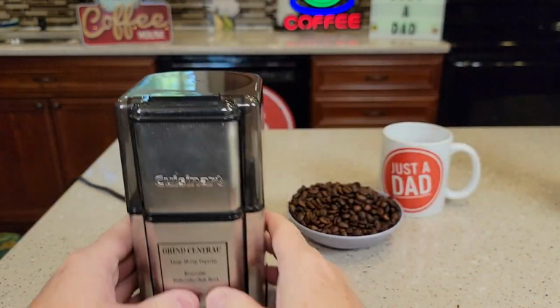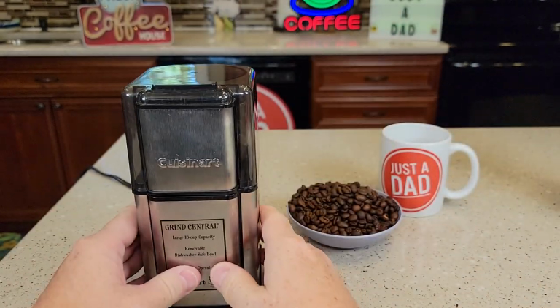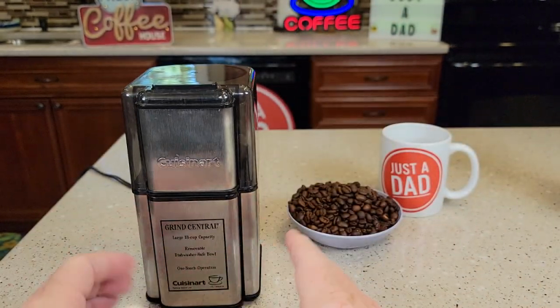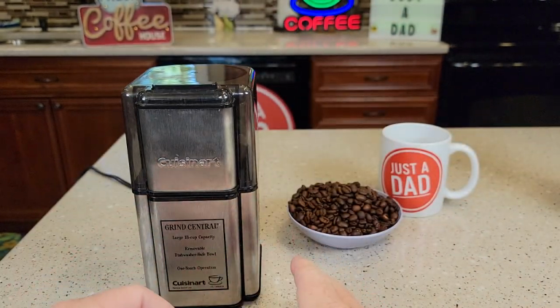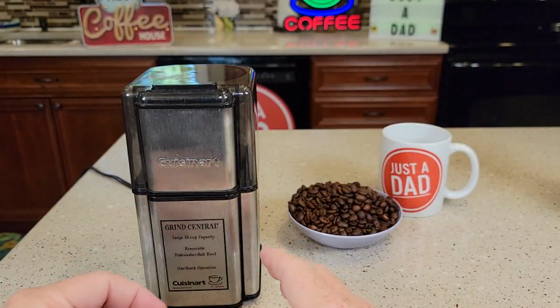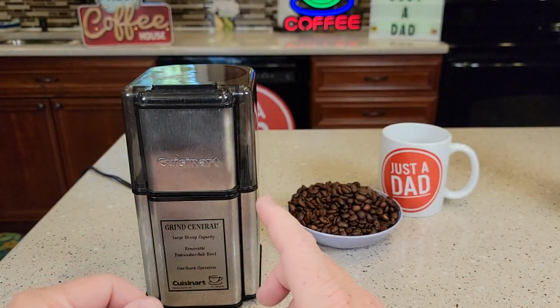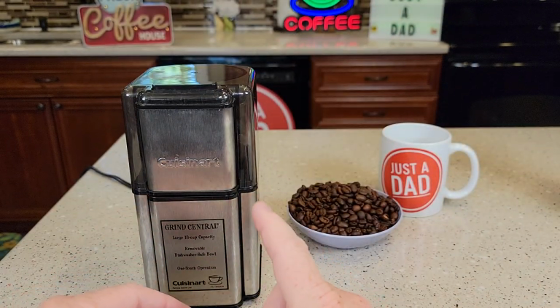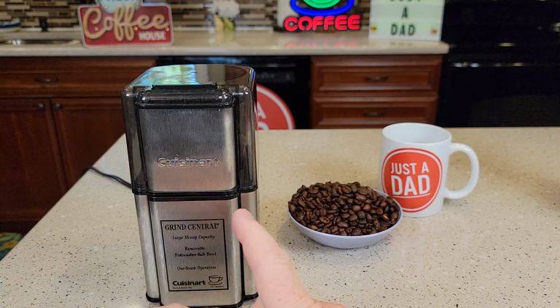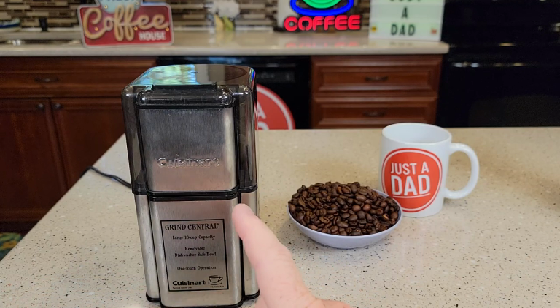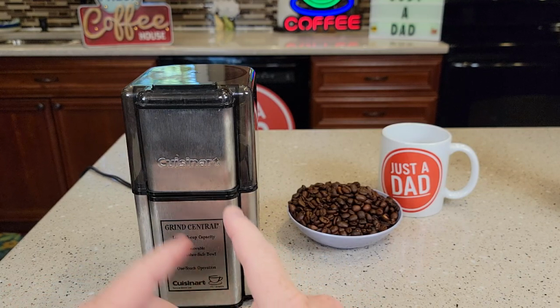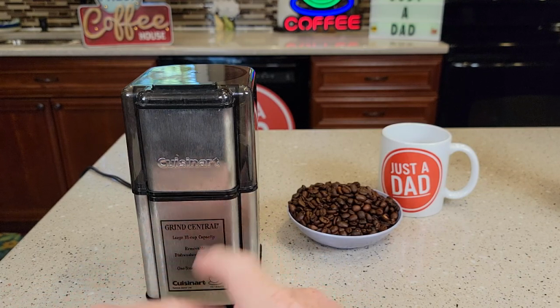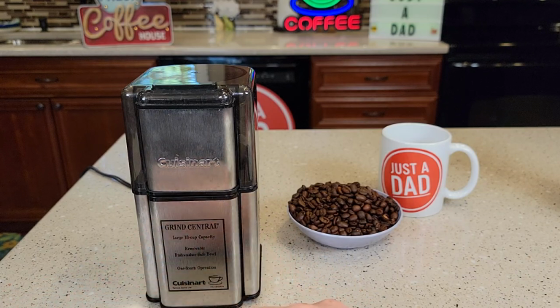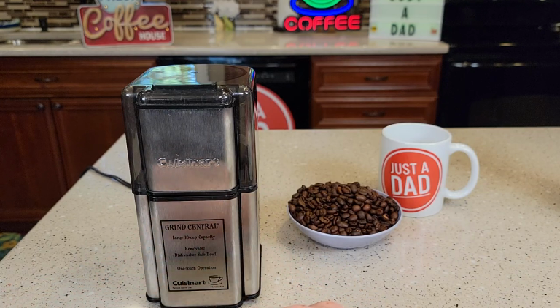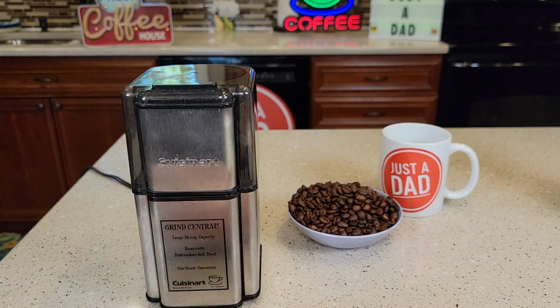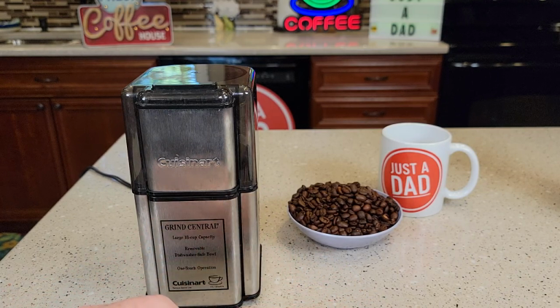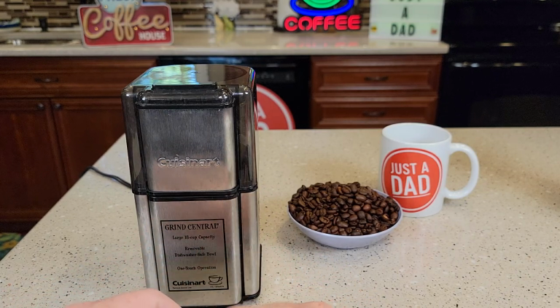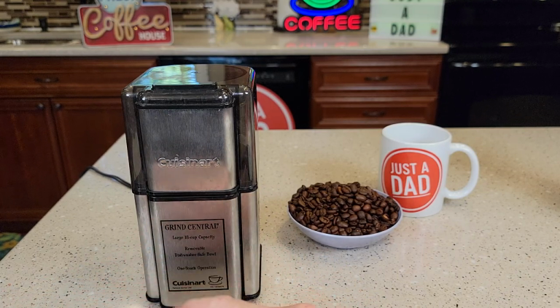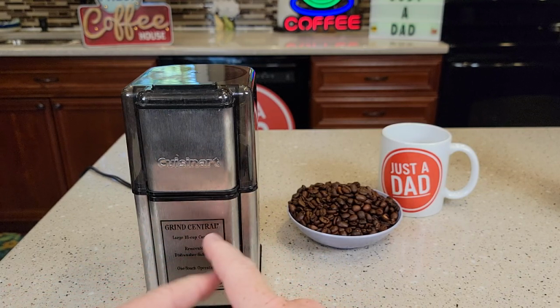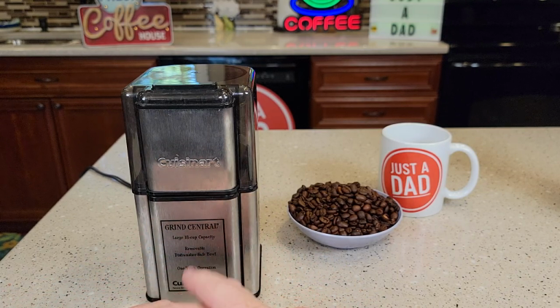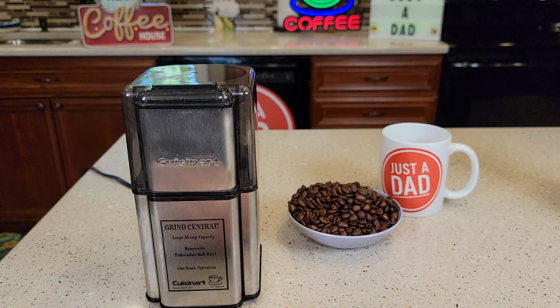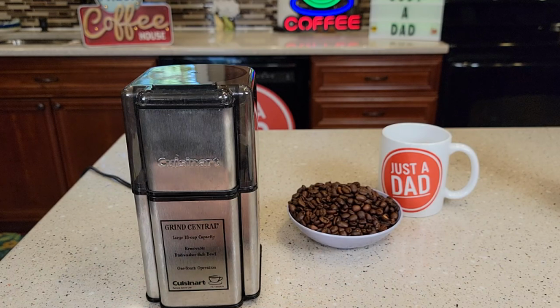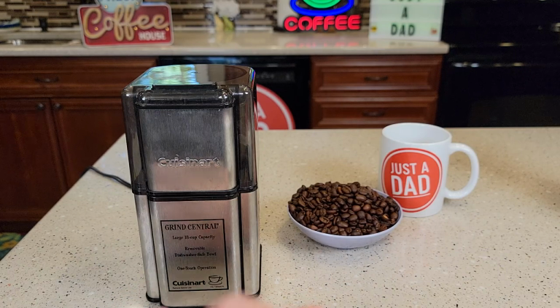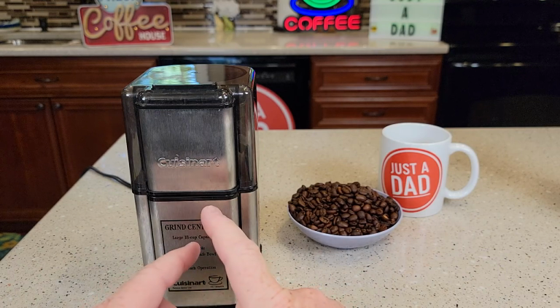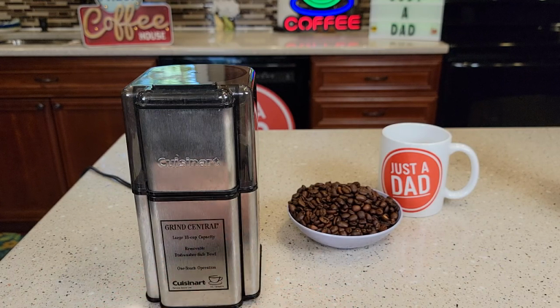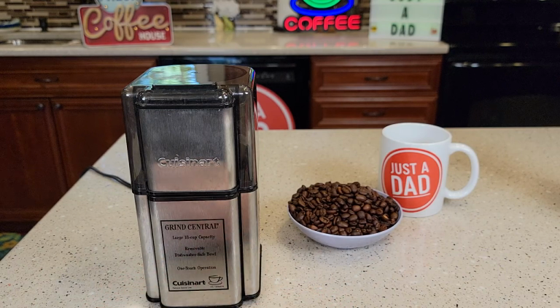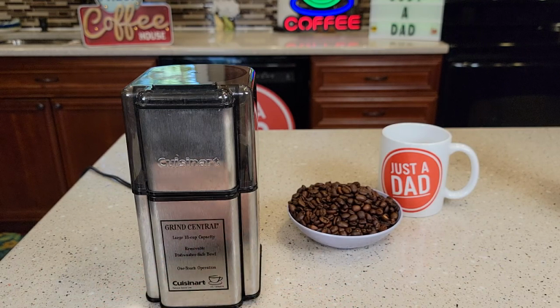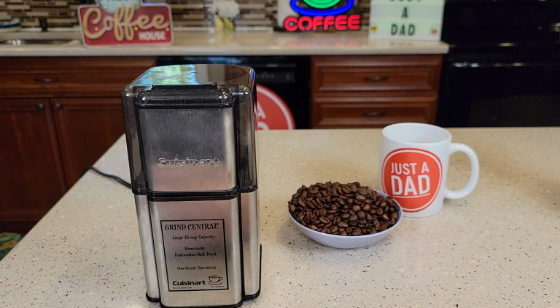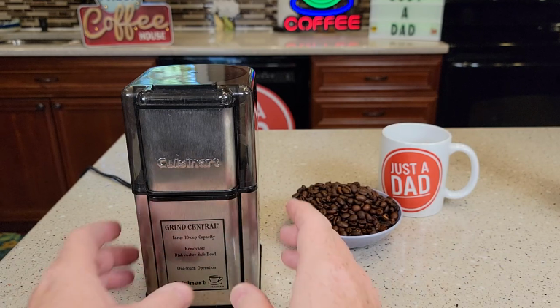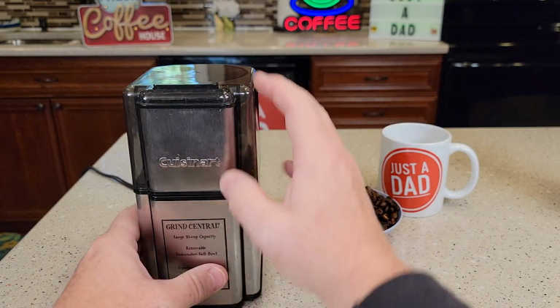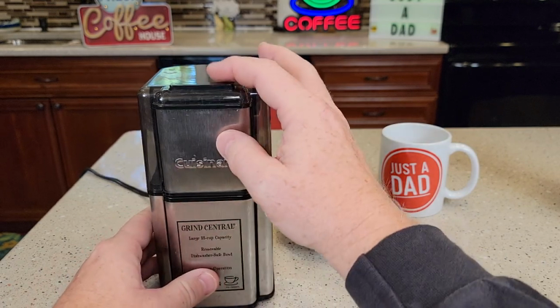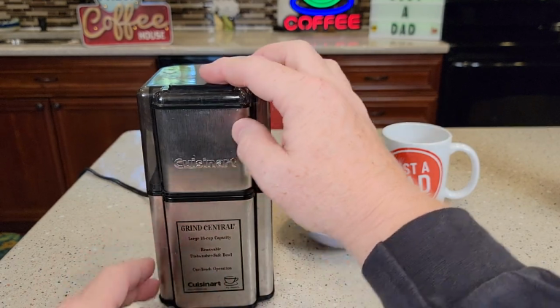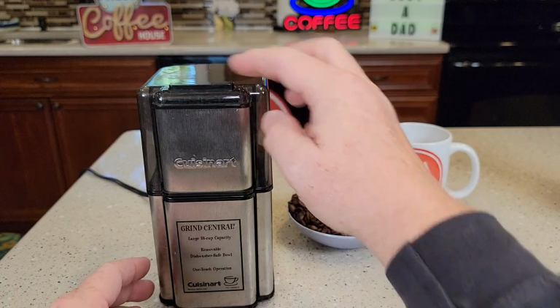Now it talks about timing. If I want a fine grind on those coffee beans I'm going to go for 40 seconds. If I want a medium grind I'm going to go for 30 seconds. If I want a coarse I'm going to go for 20. So let's just time it and see how it does.